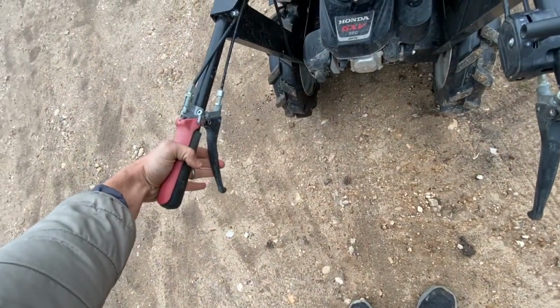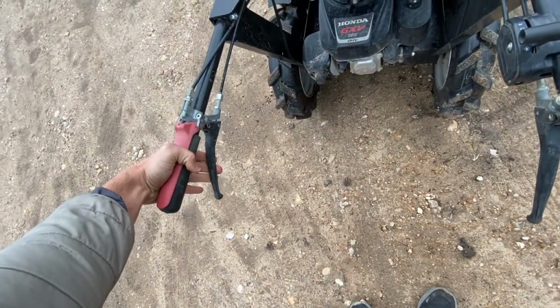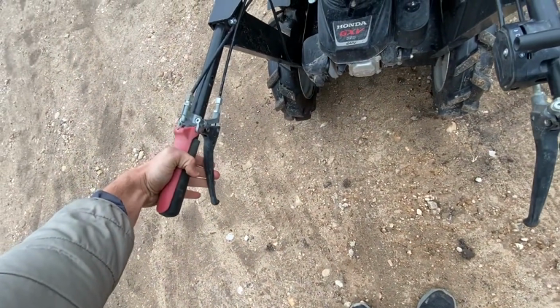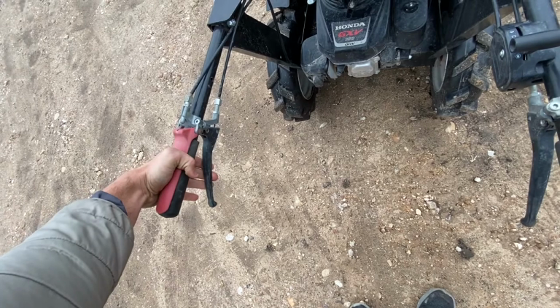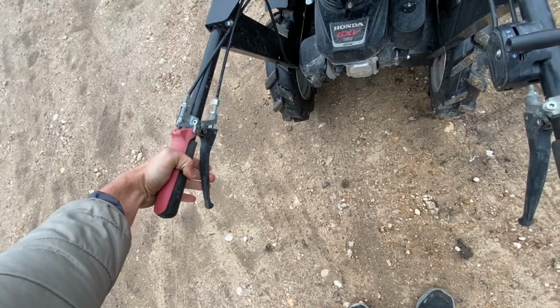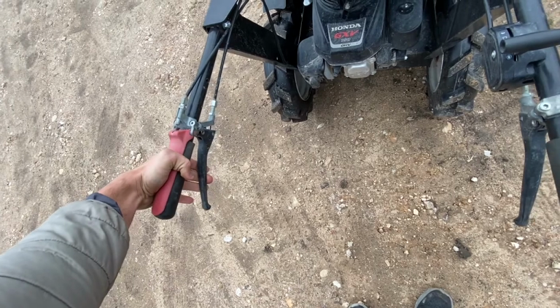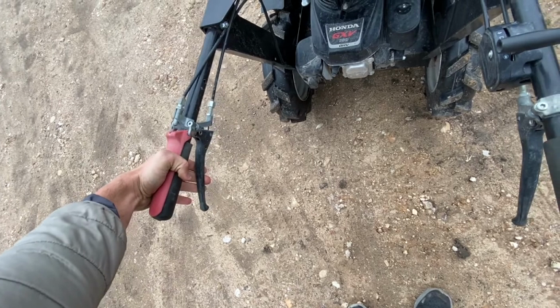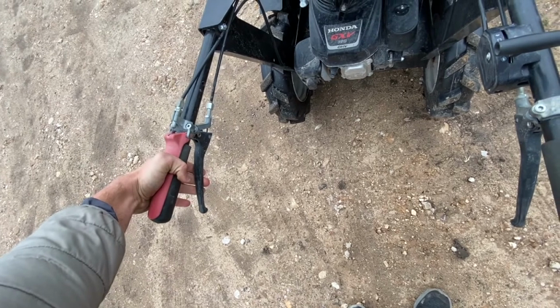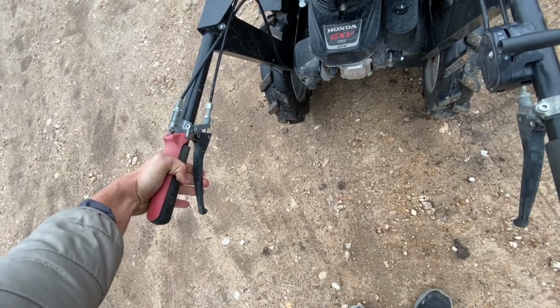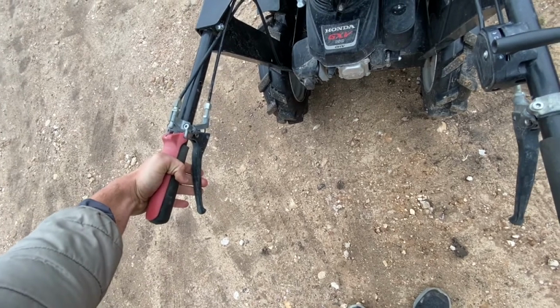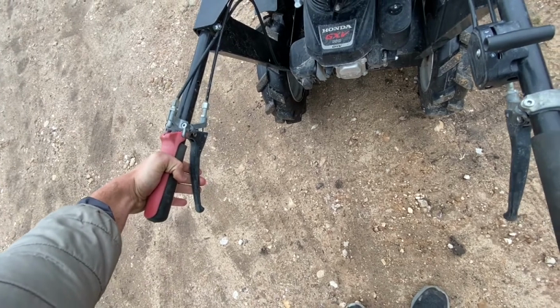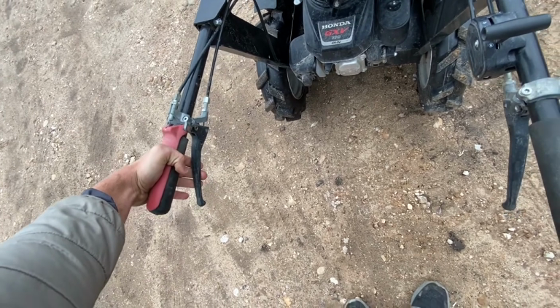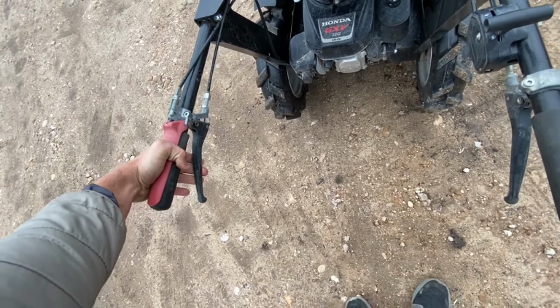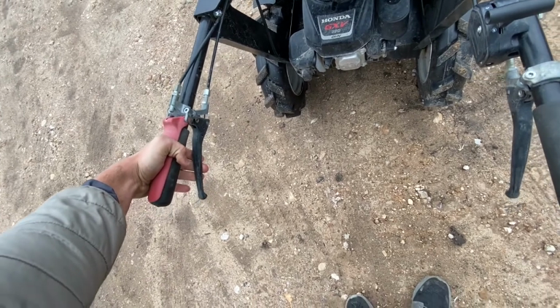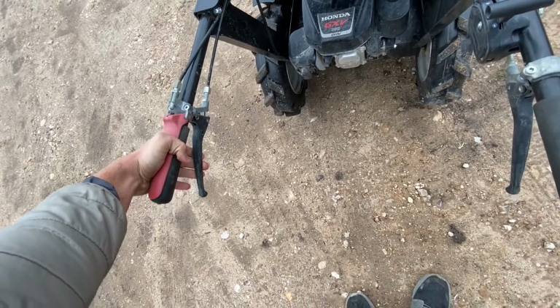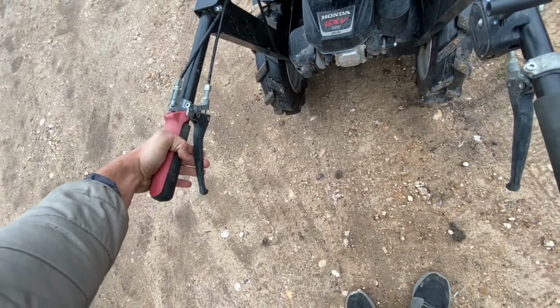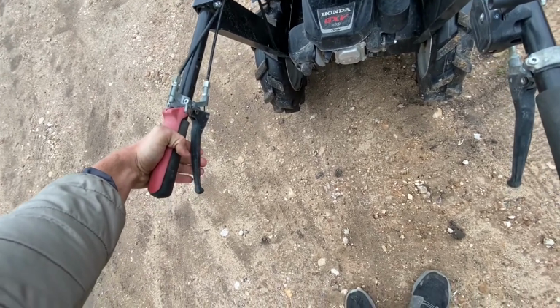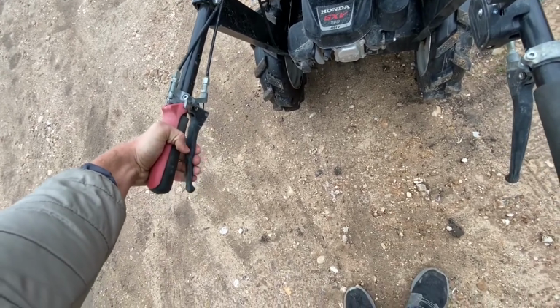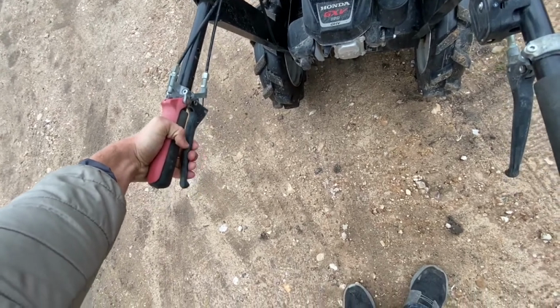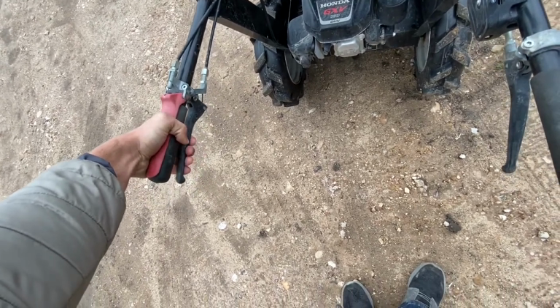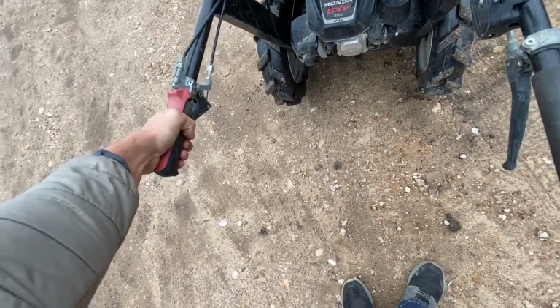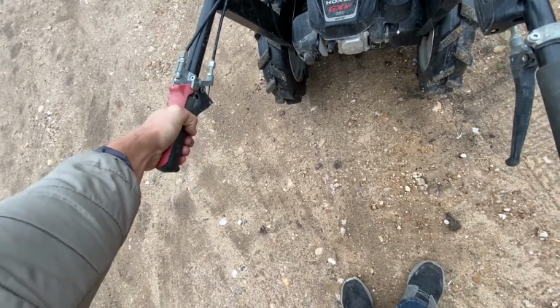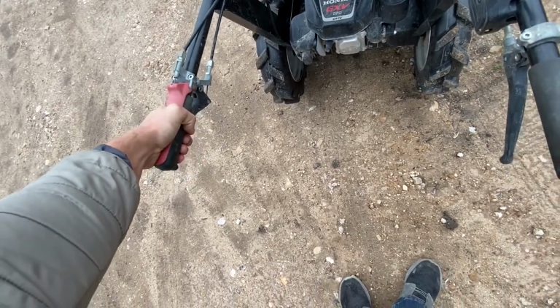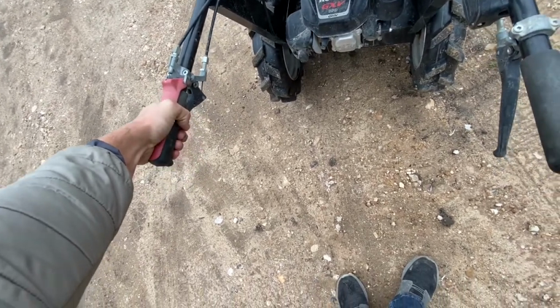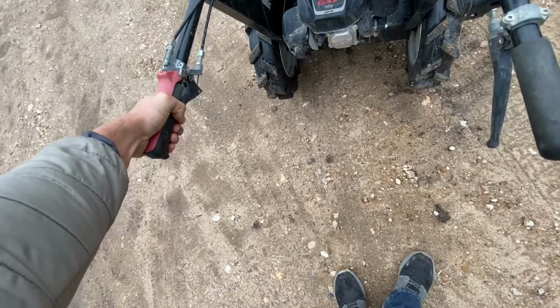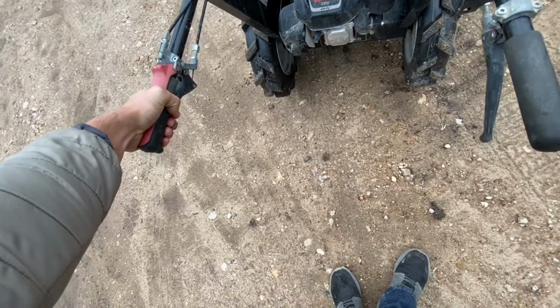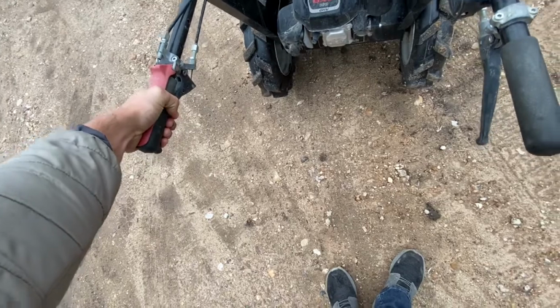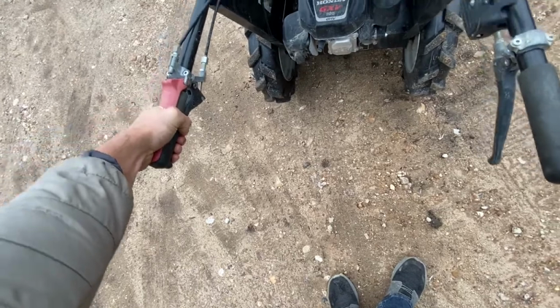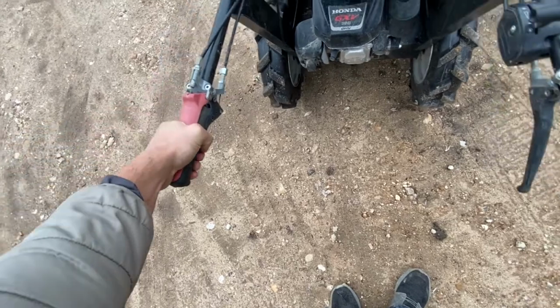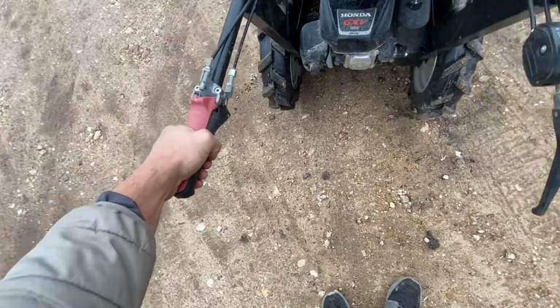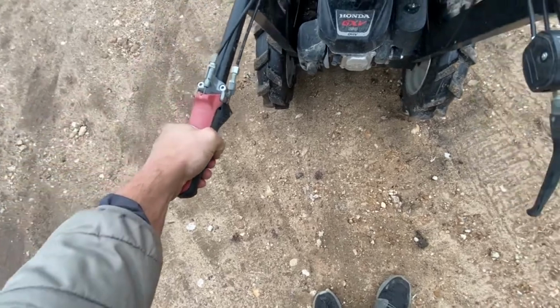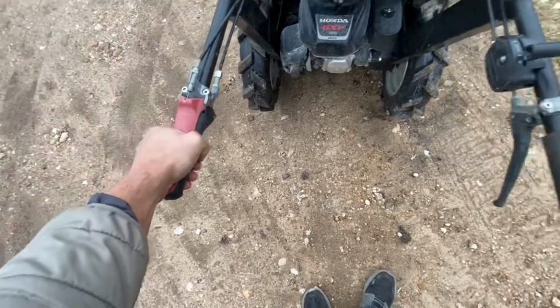So if you just slightly depress the clutch, it's not going to go as fast as if you press it down all the way — if that makes sense.